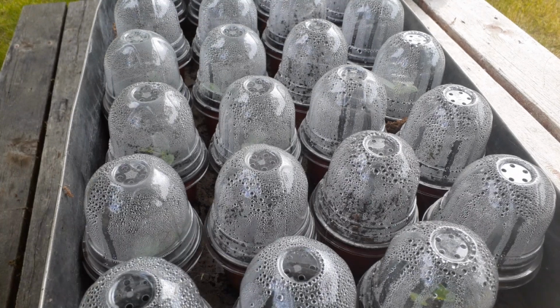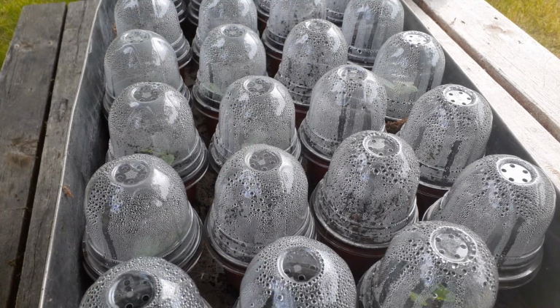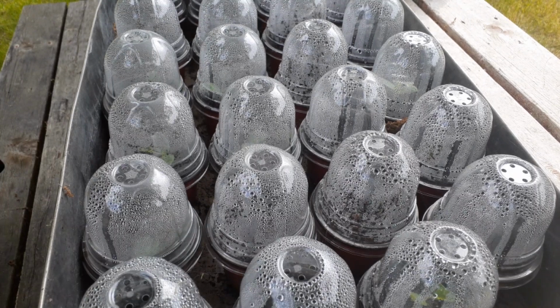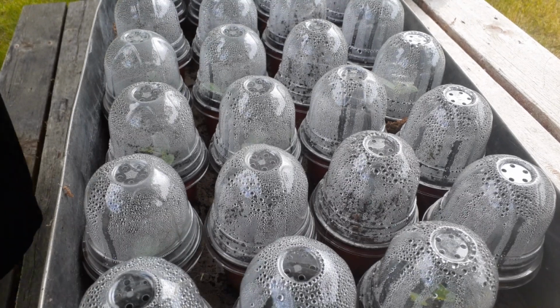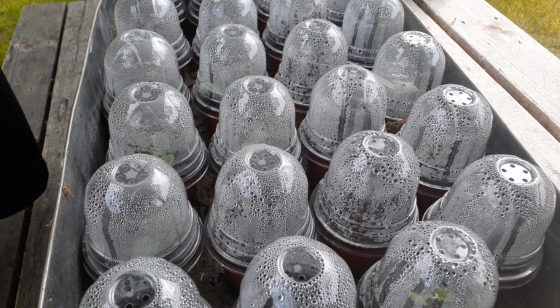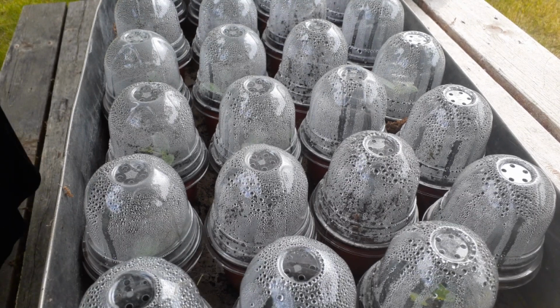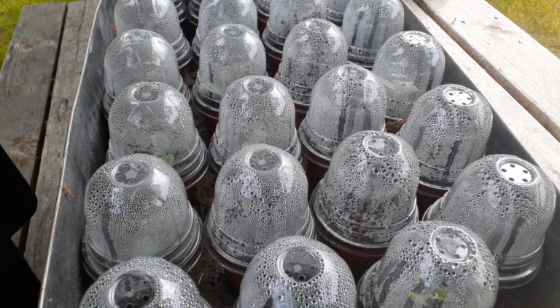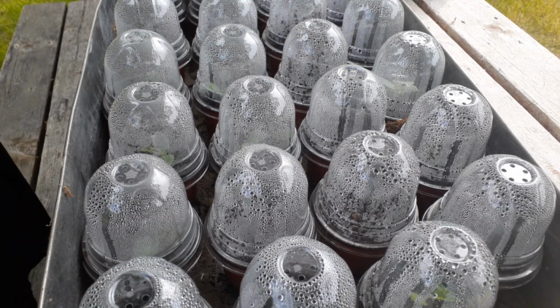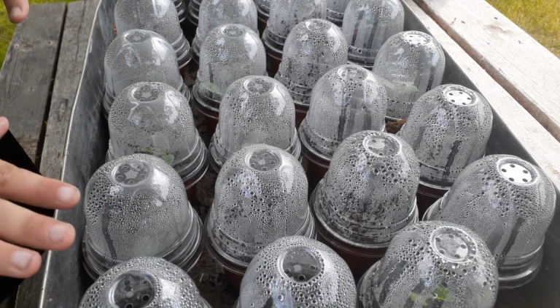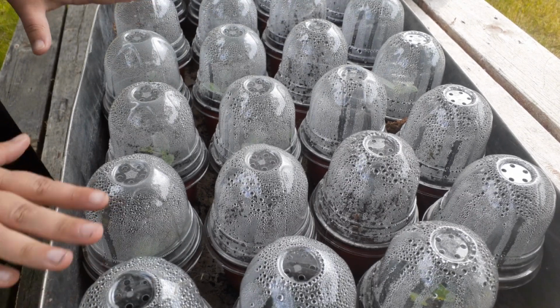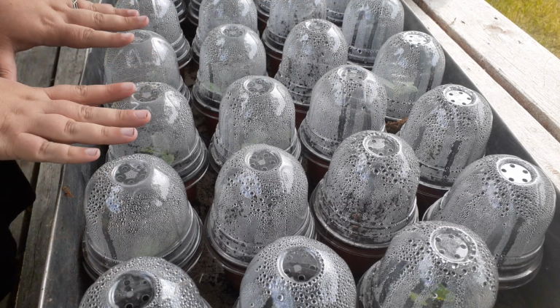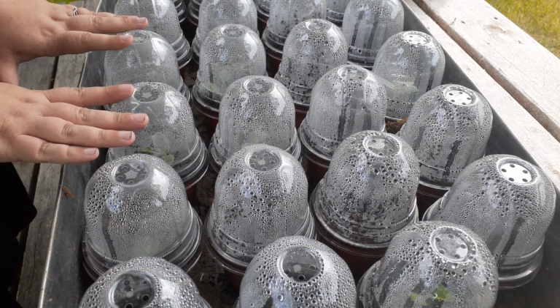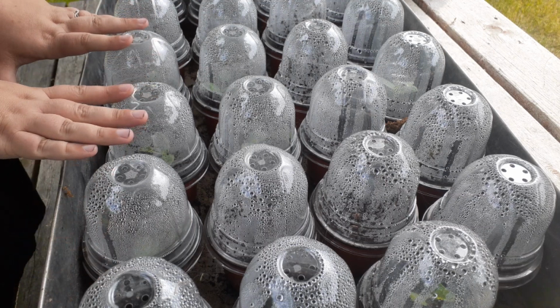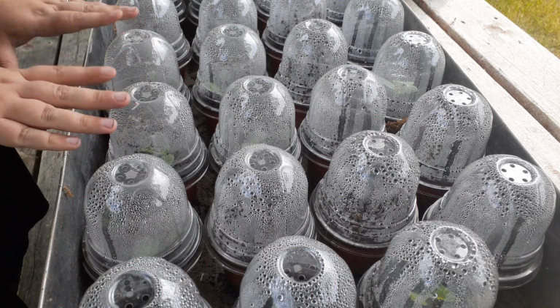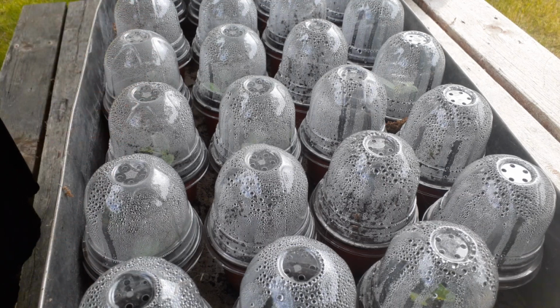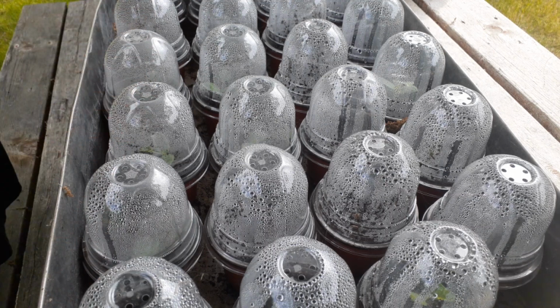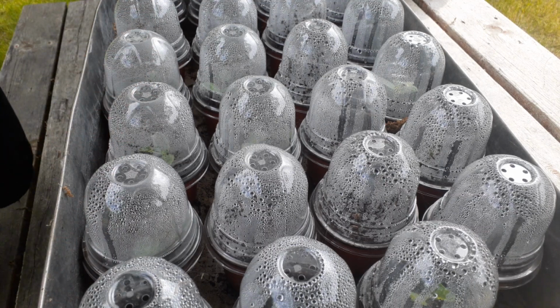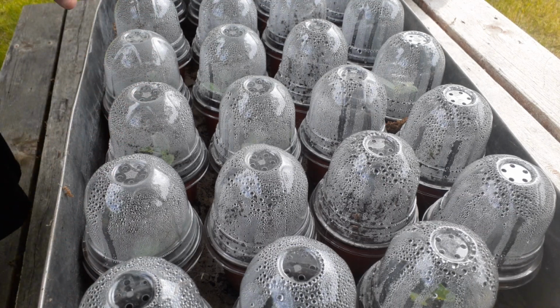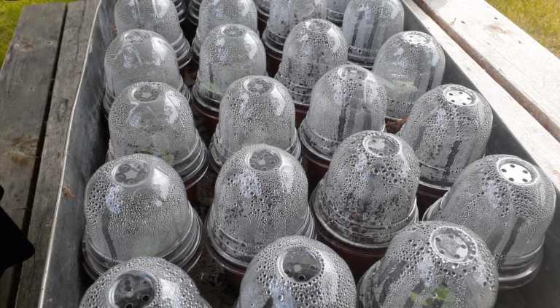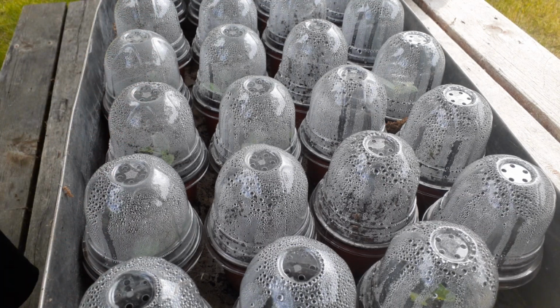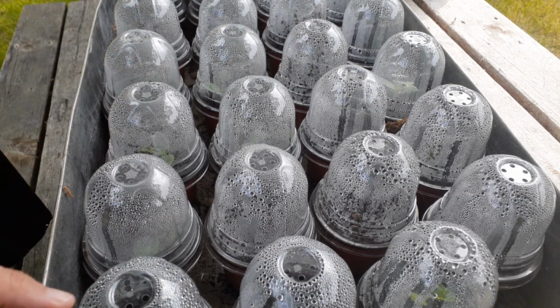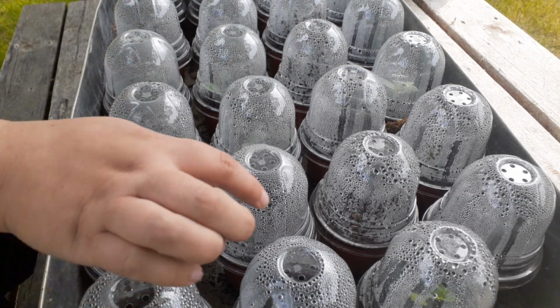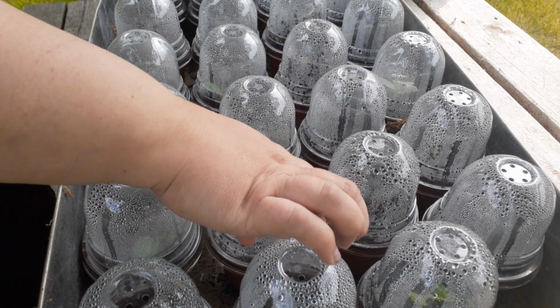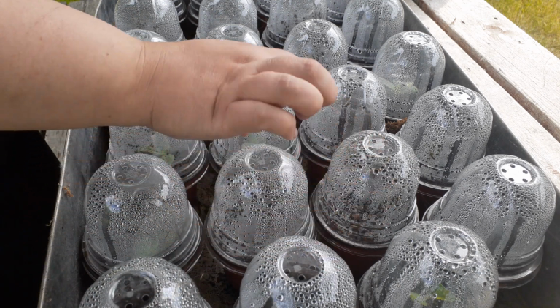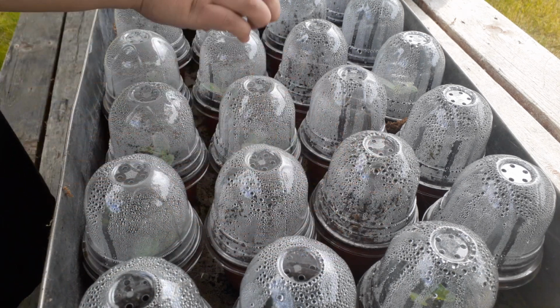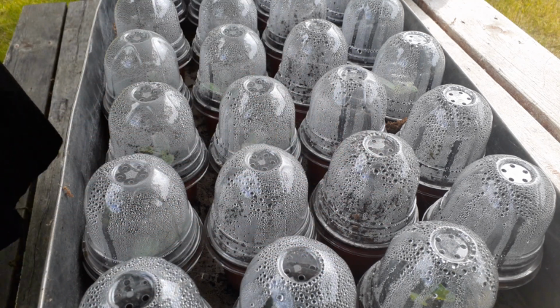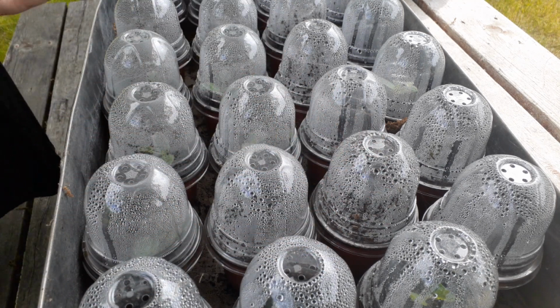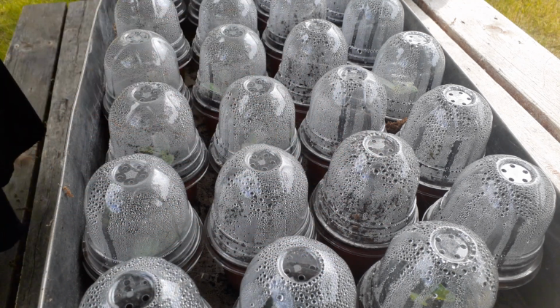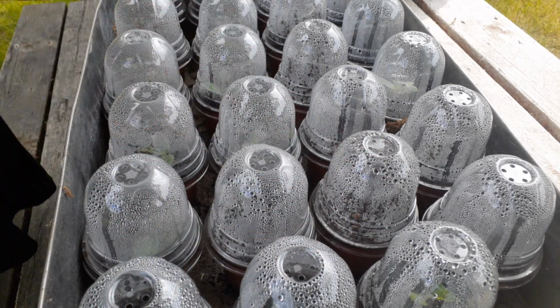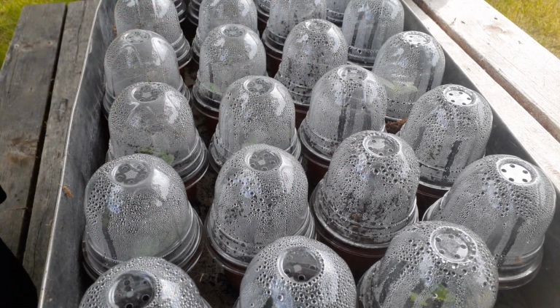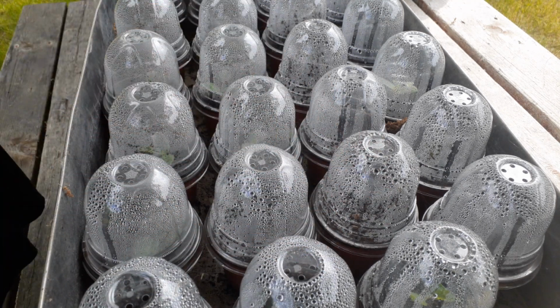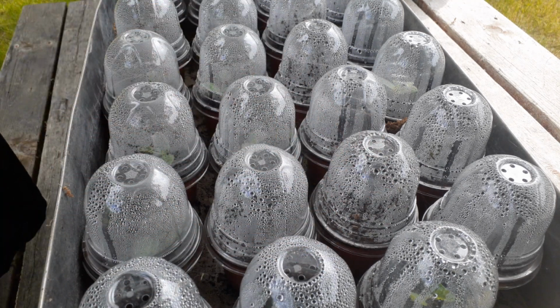Welcome back to Anderson Acres. We are back gardening again and we're checking on our plants for sale. They have been sitting in these containers for one week. I have made sure to keep them well watered by keeping them in these trays. I have over 200 plants.